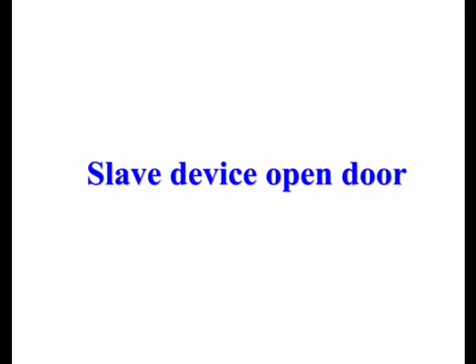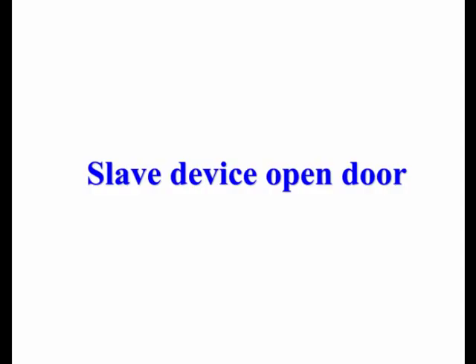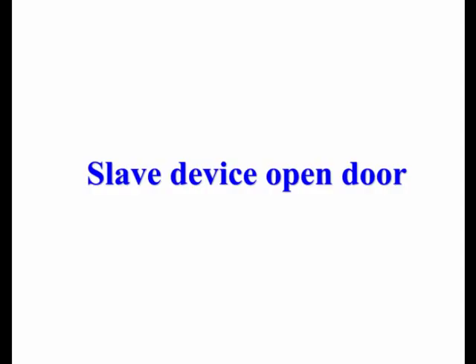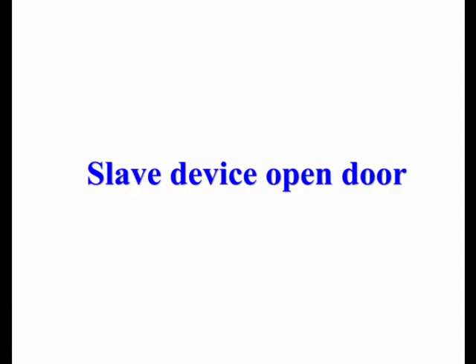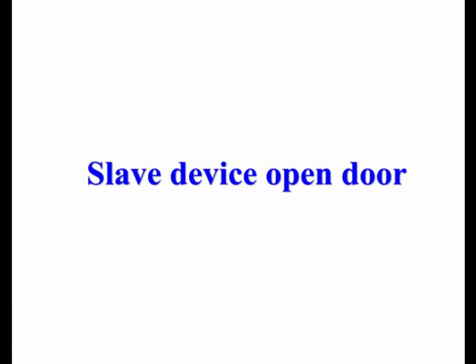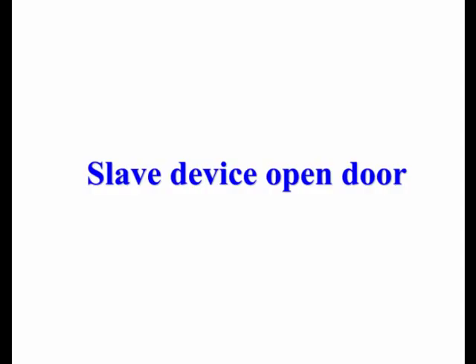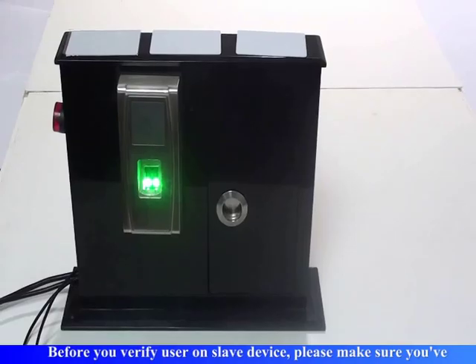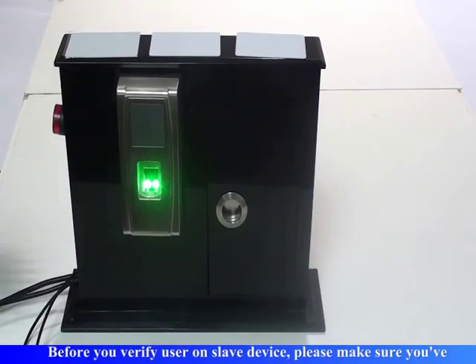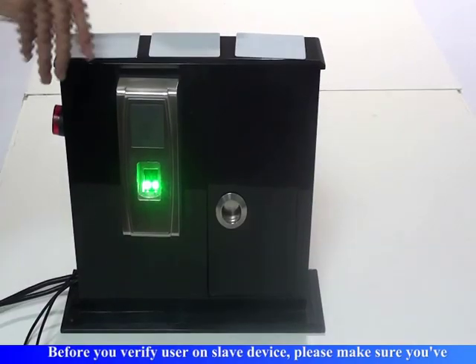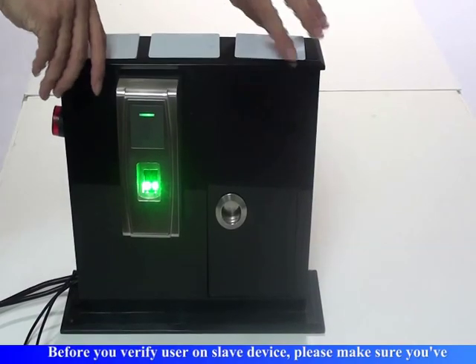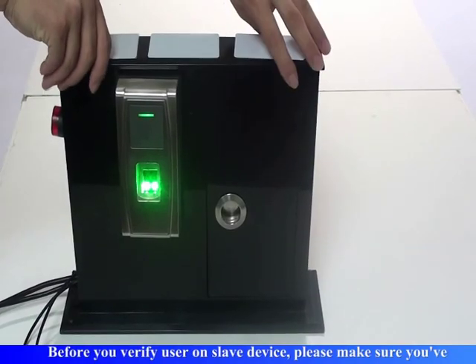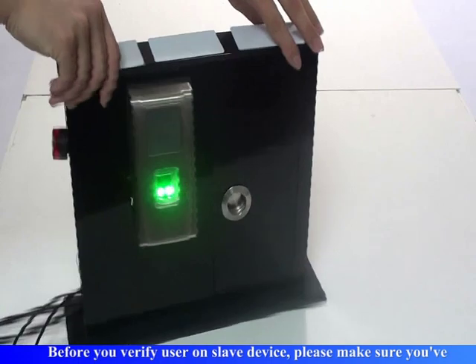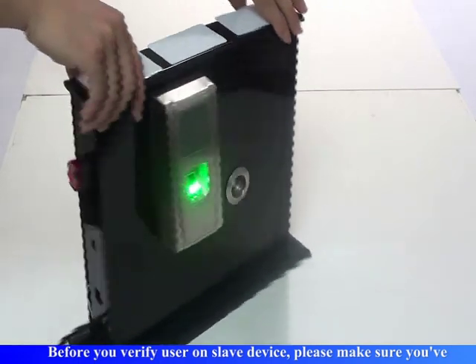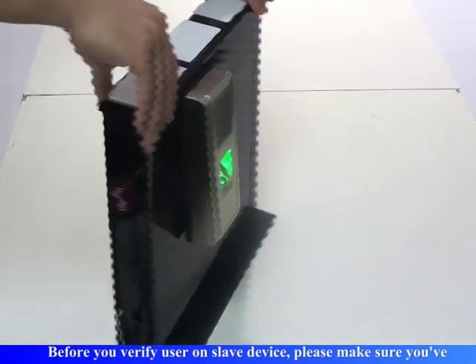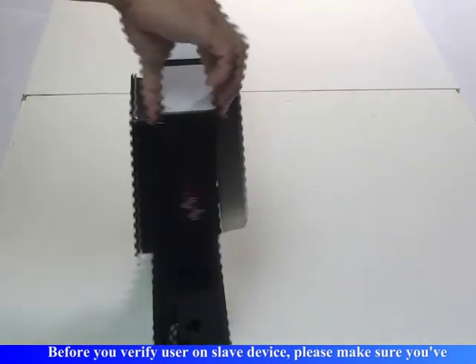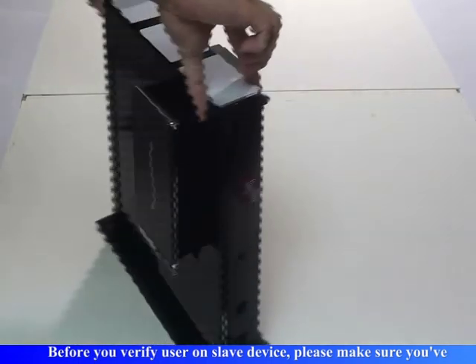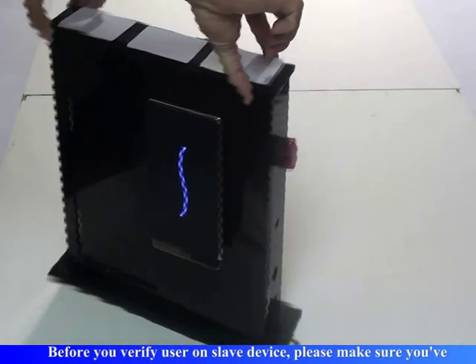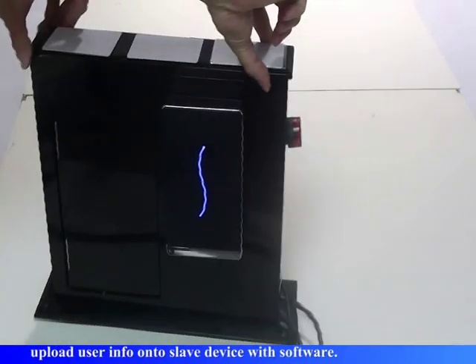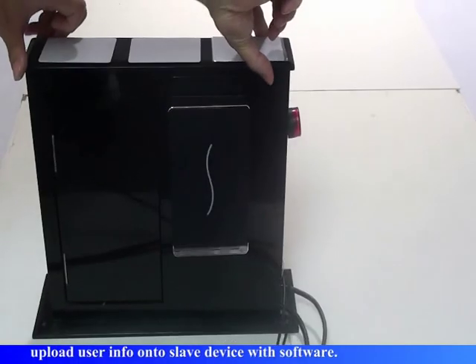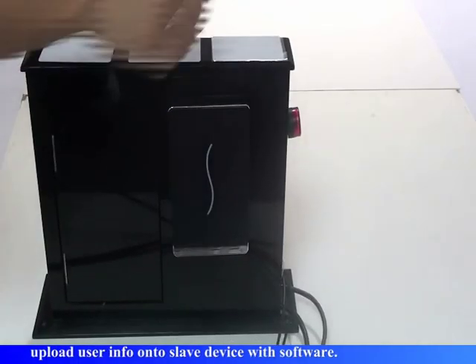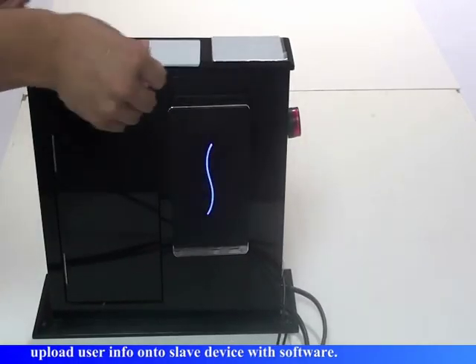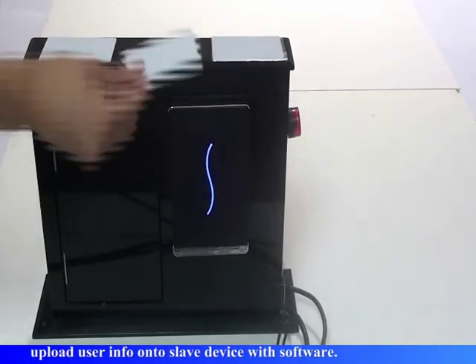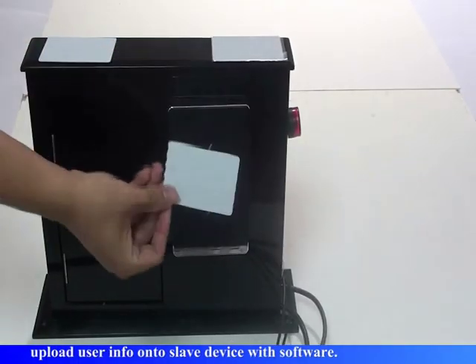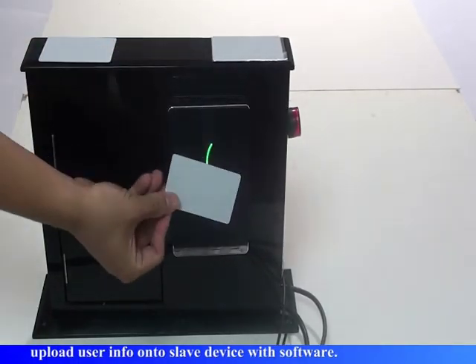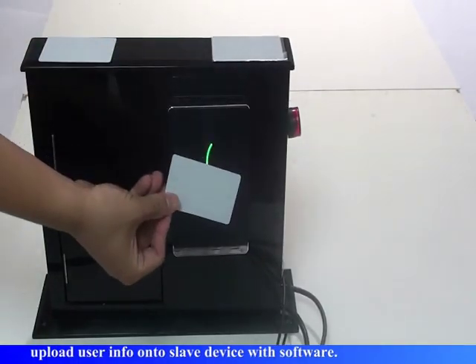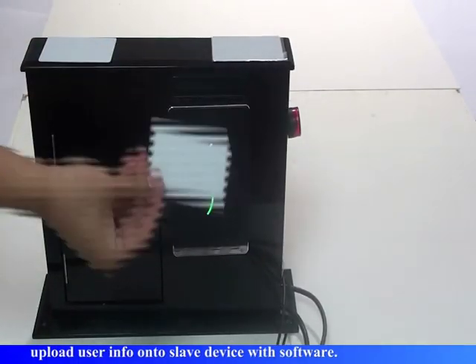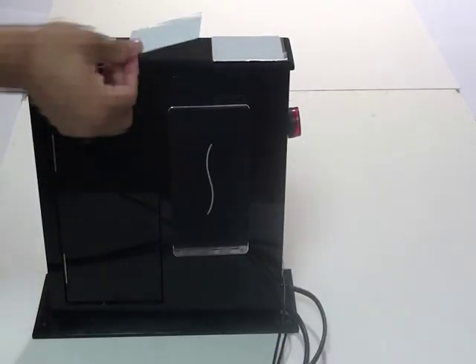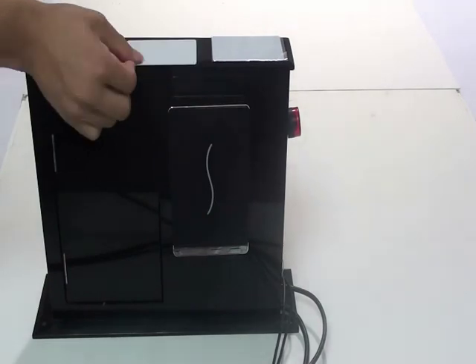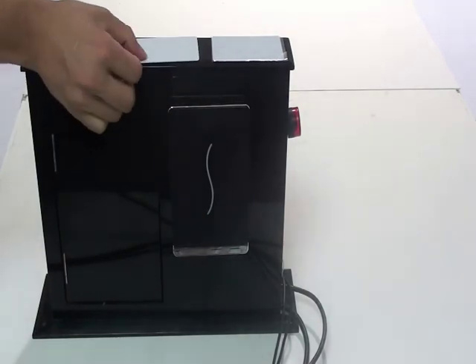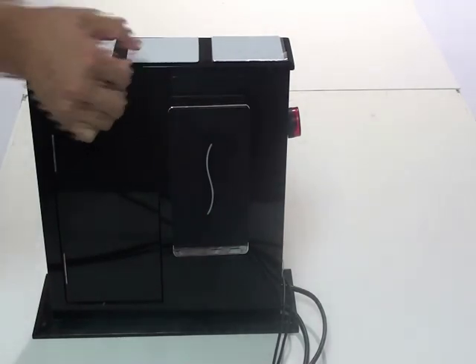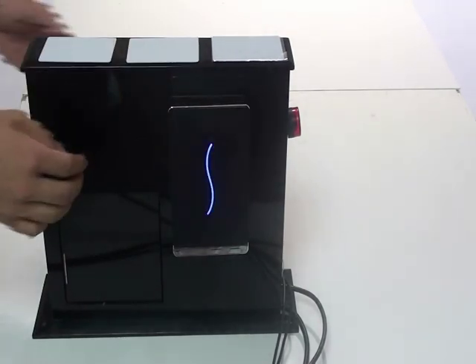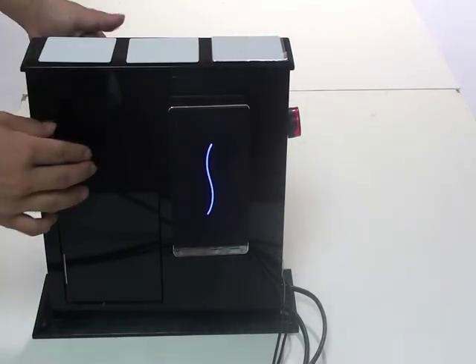Slave device open door. Before you verify a user on the slave device, please make sure you upload the user info onto the slave device using the software.